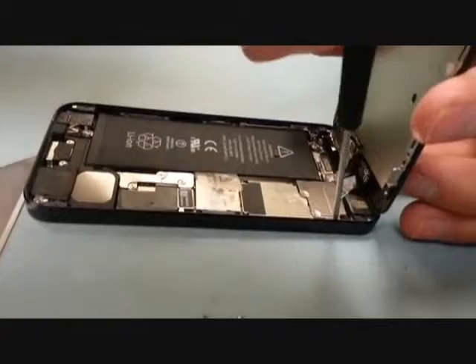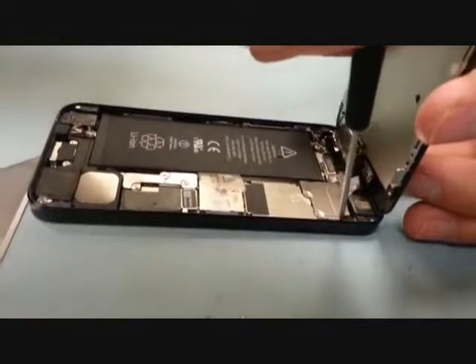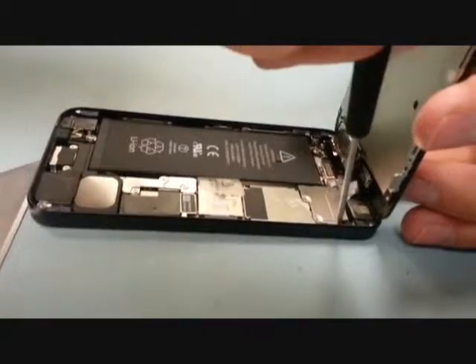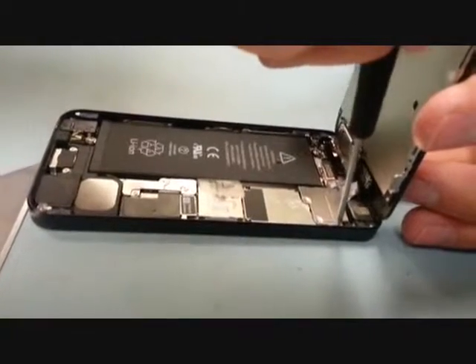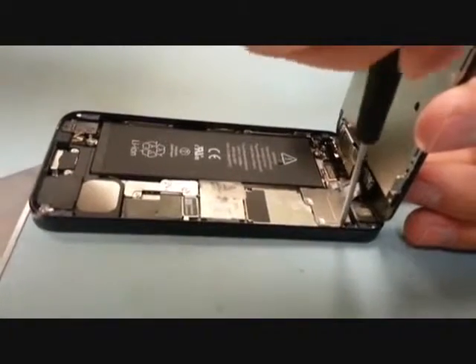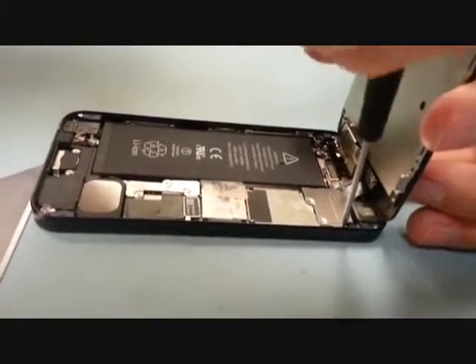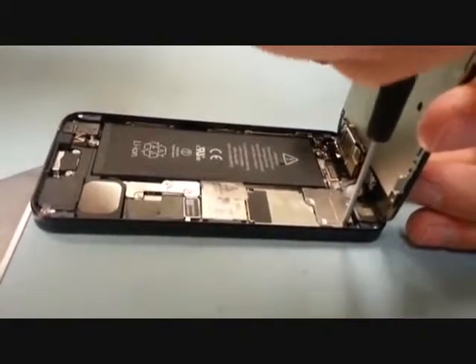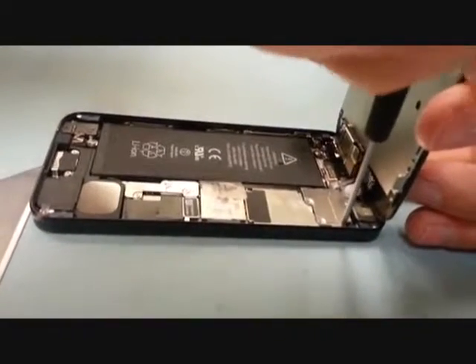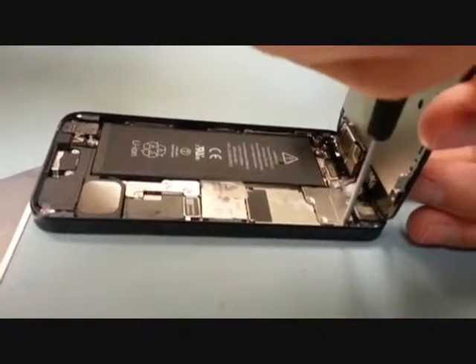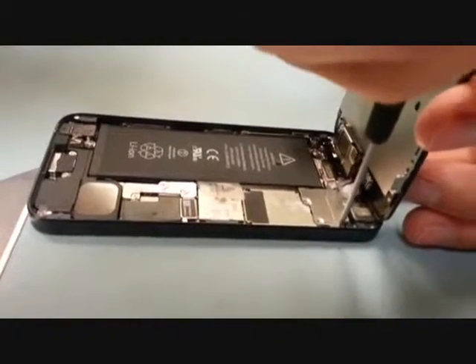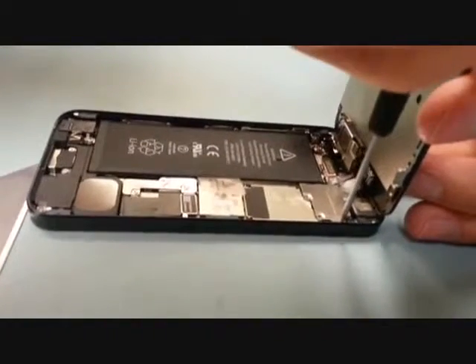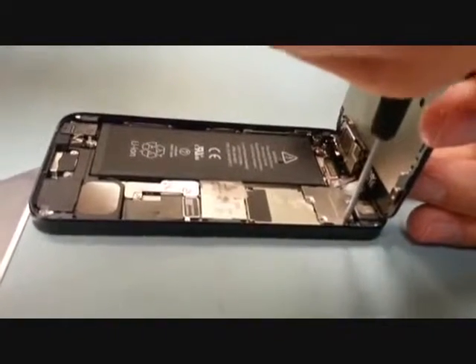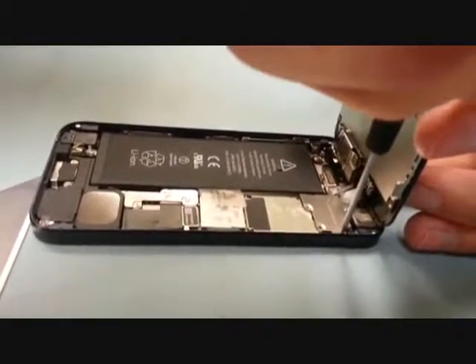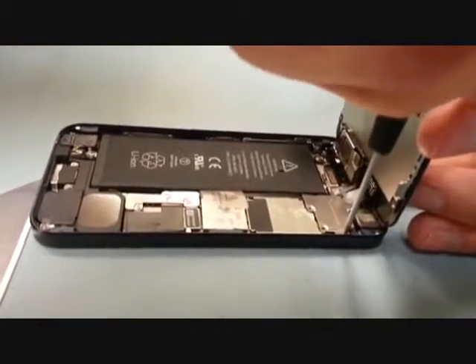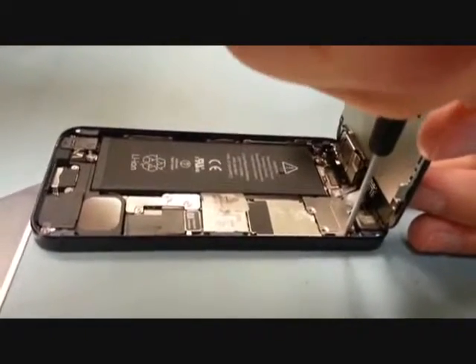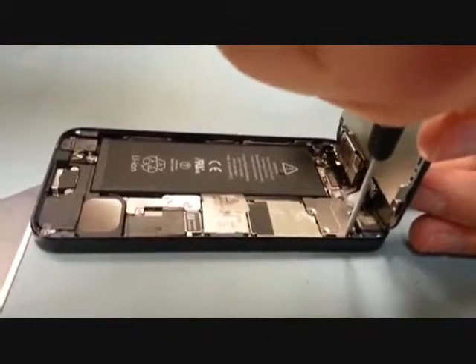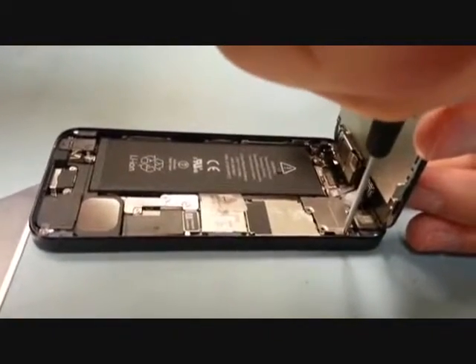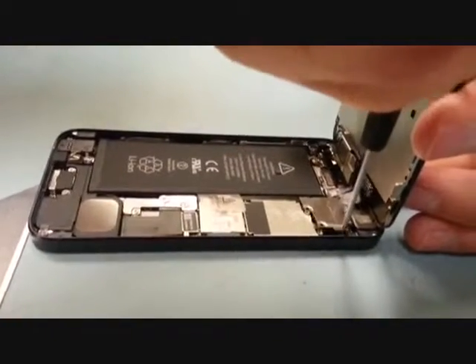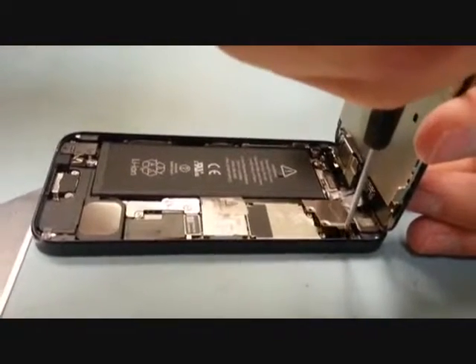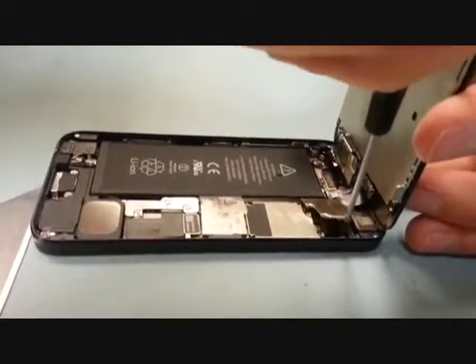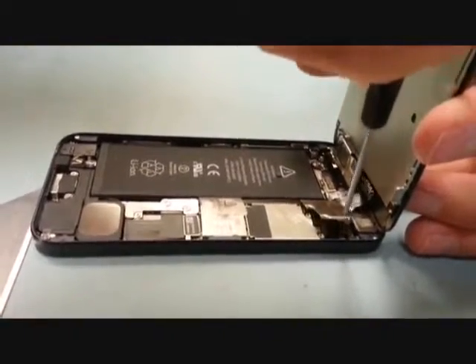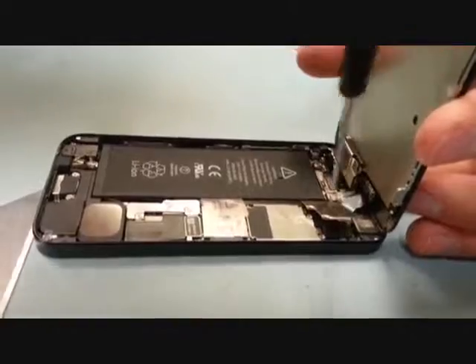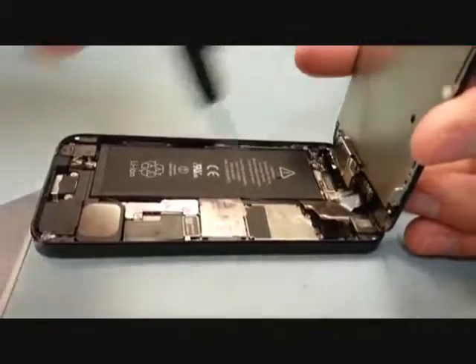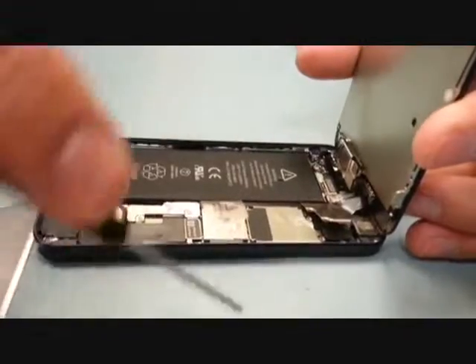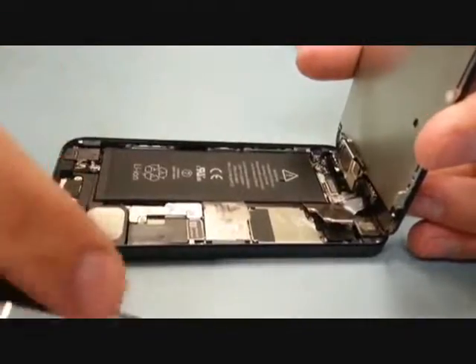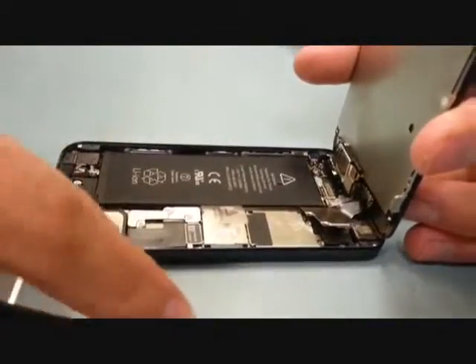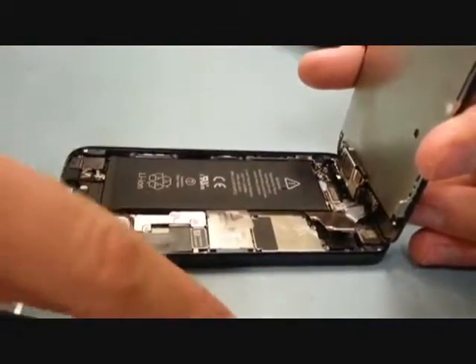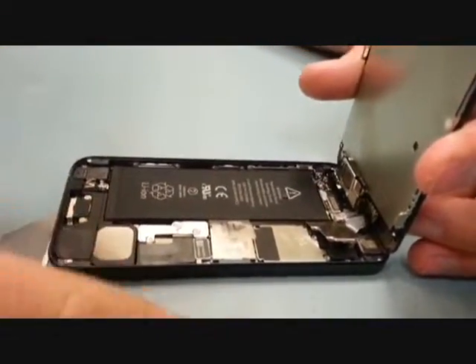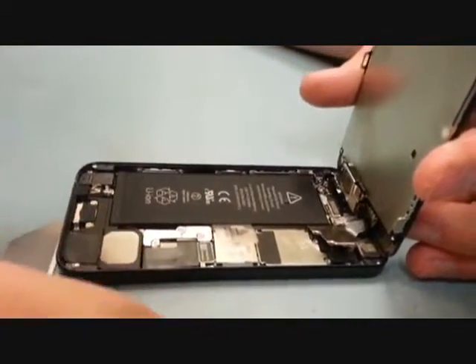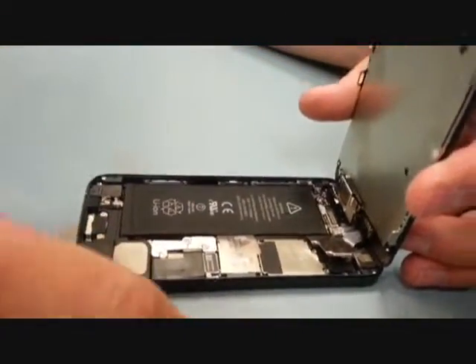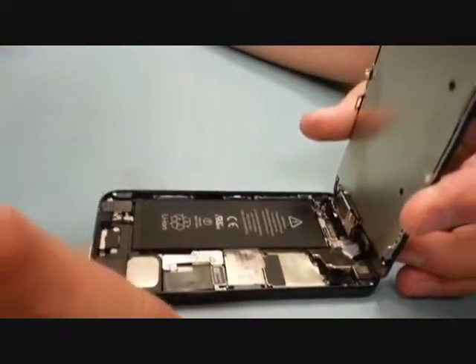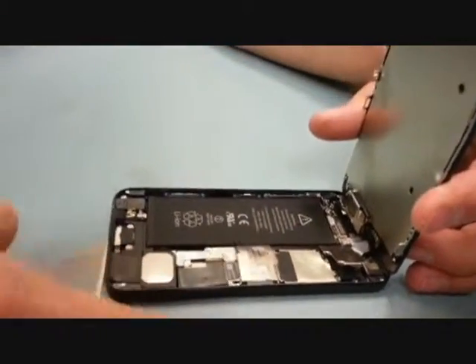Doing the iPhone 5 screen is much easier than doing the iPhone 4 or 4S screens. To replace this screen you have to undo about 30 screws.